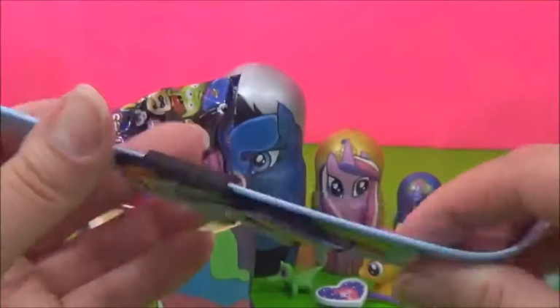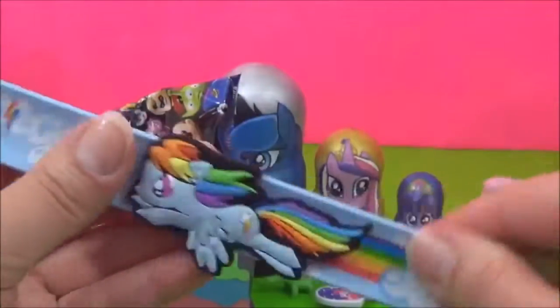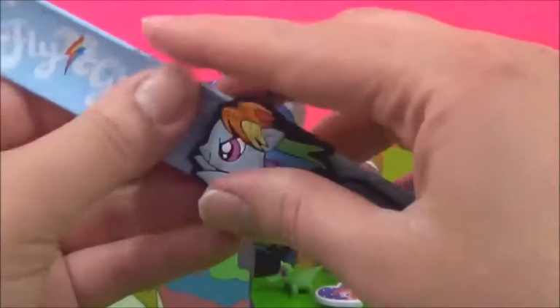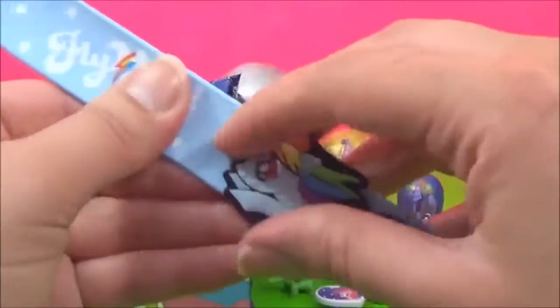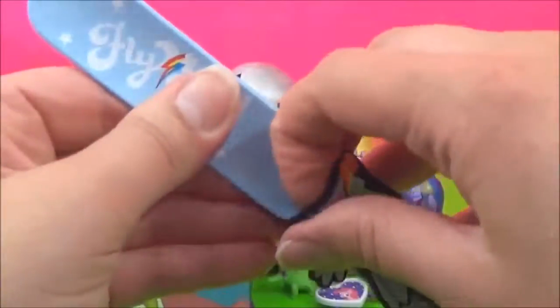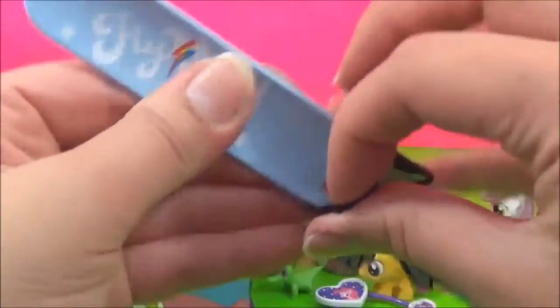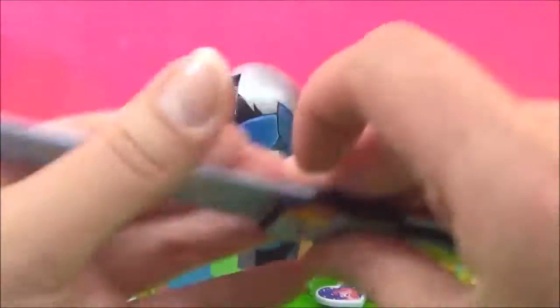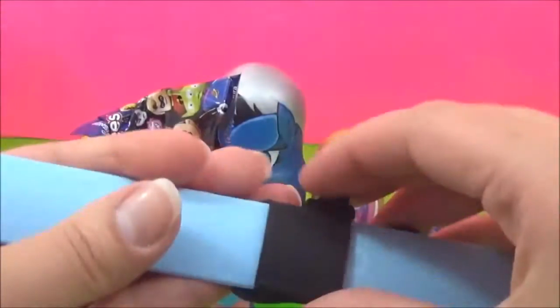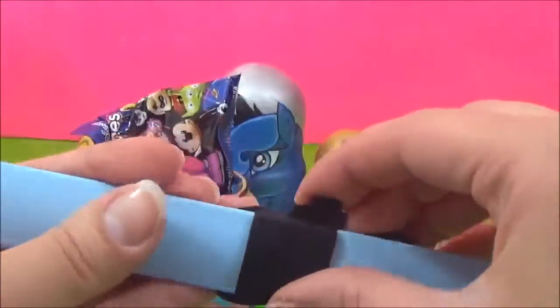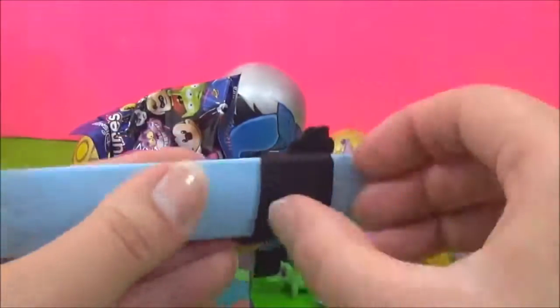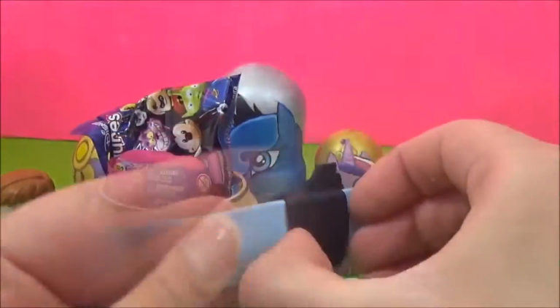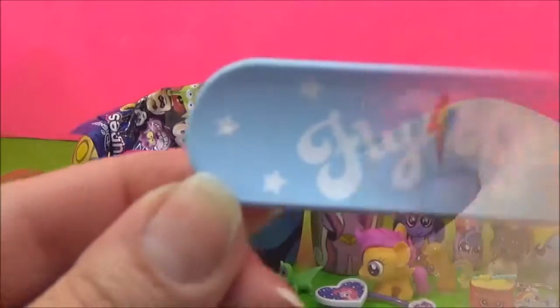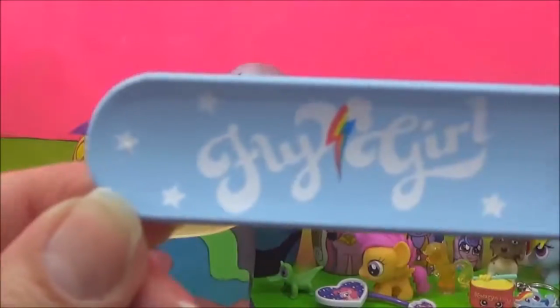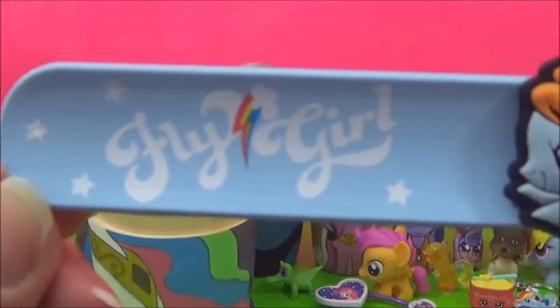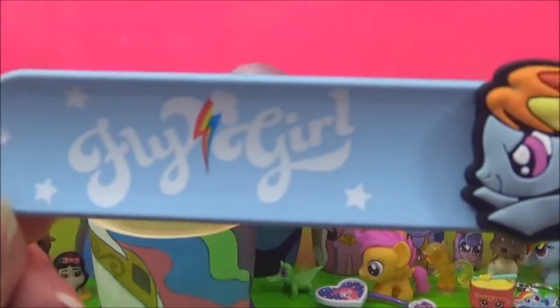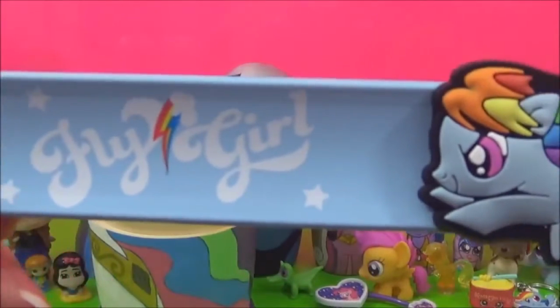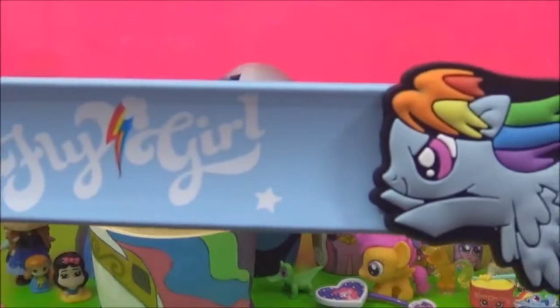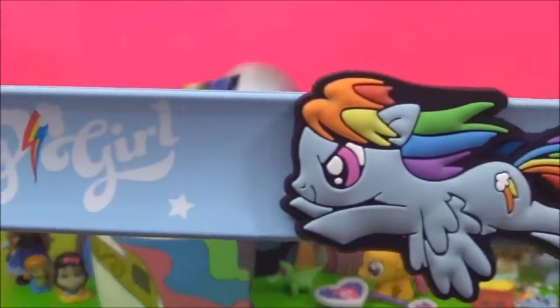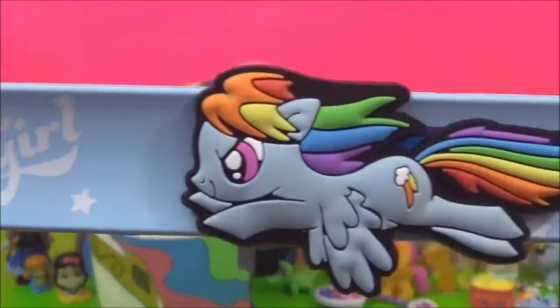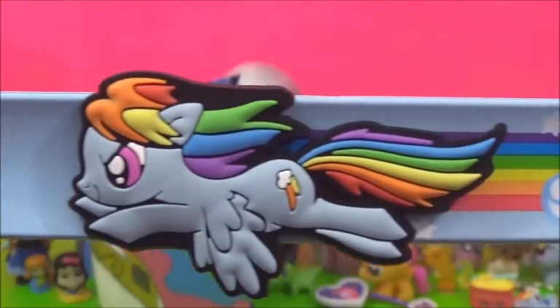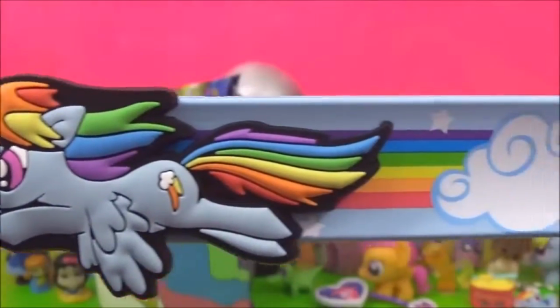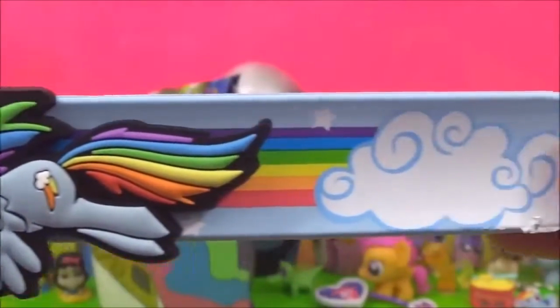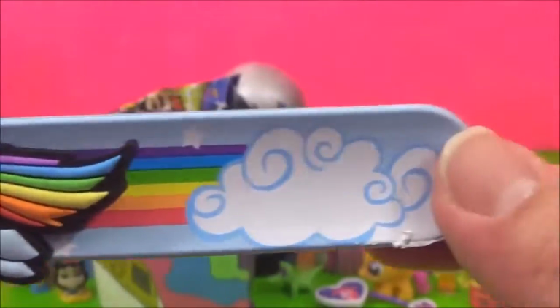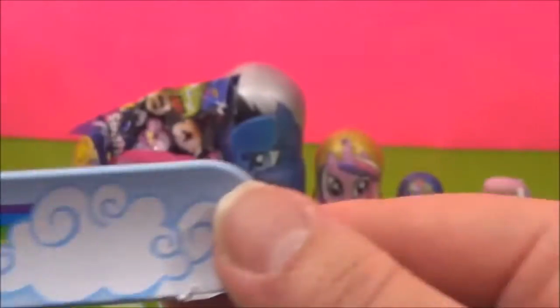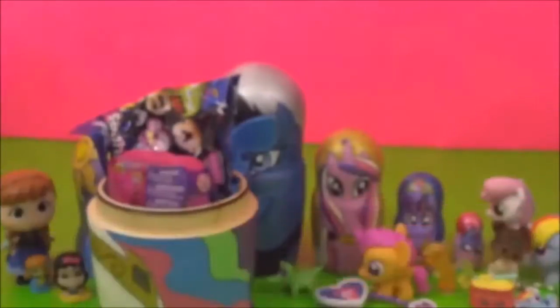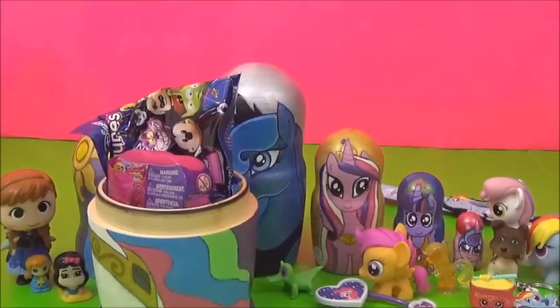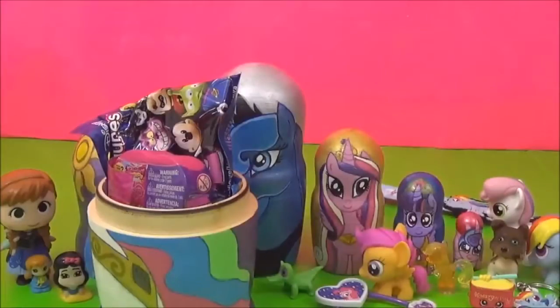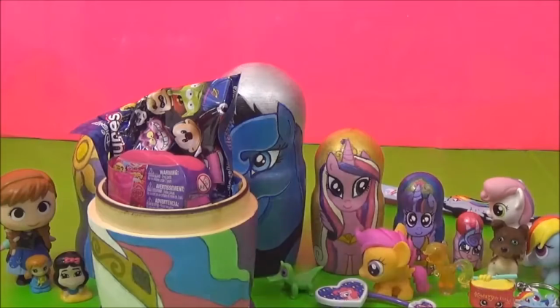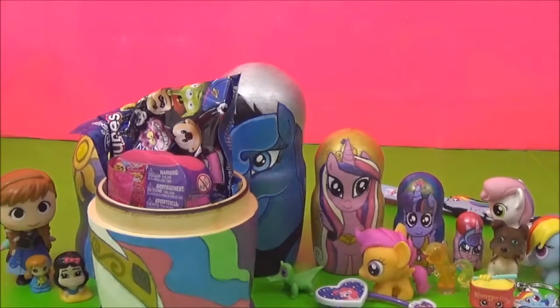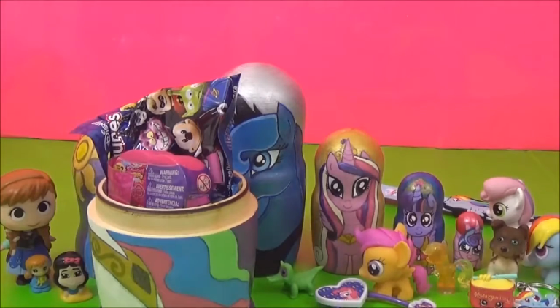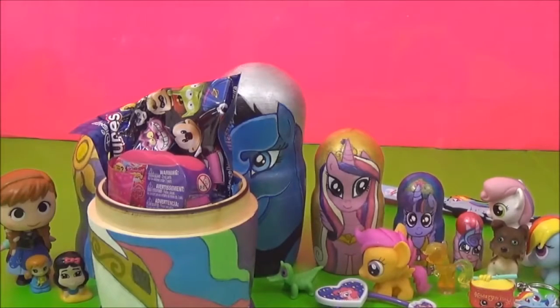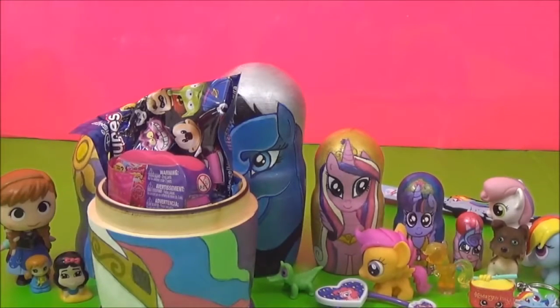I think this comes off as well. Let's go, Rainbow Dash, go! What else do we have?